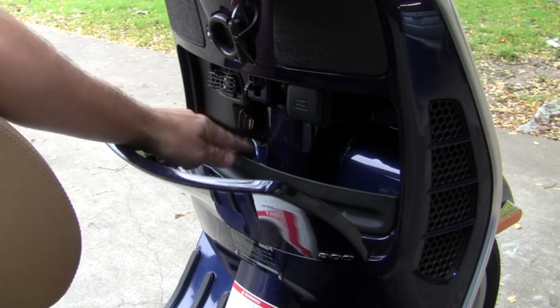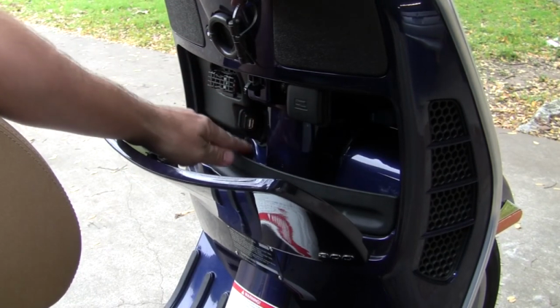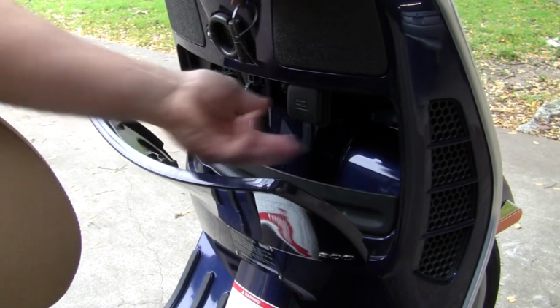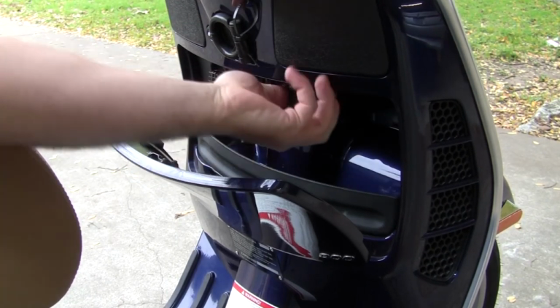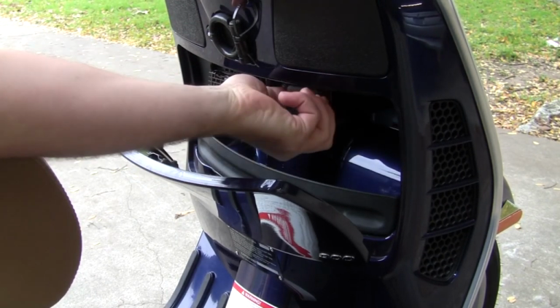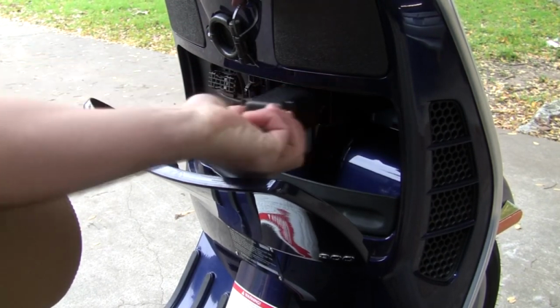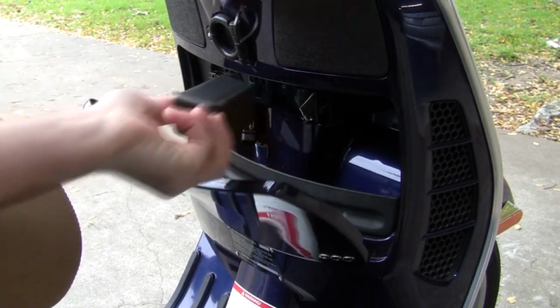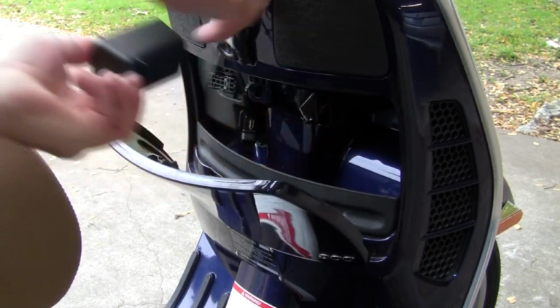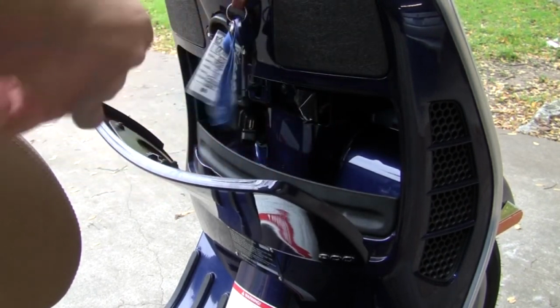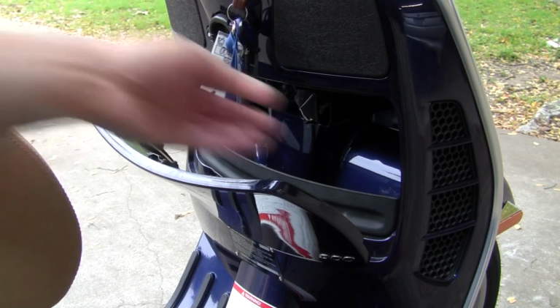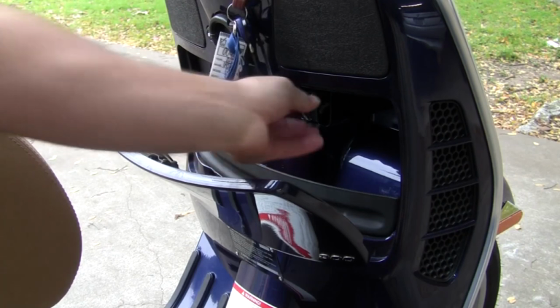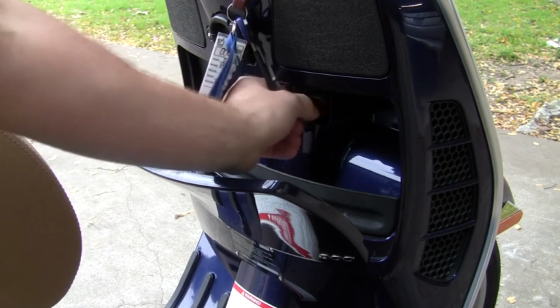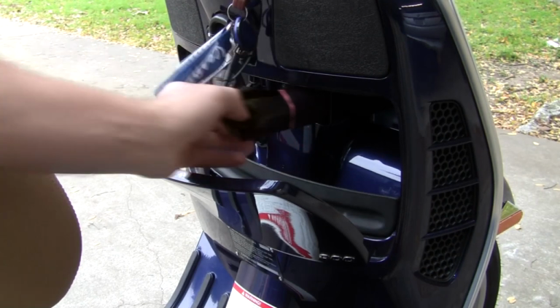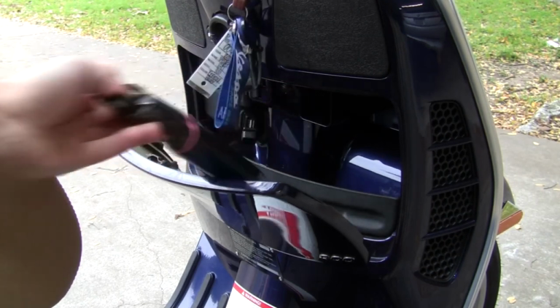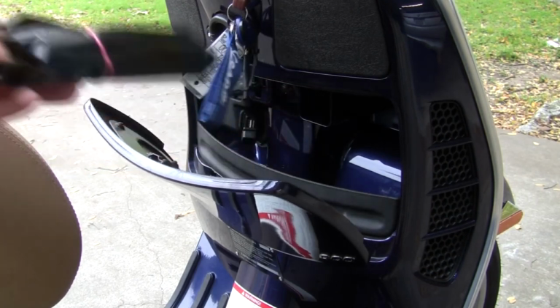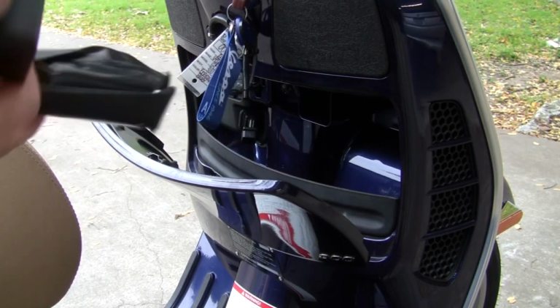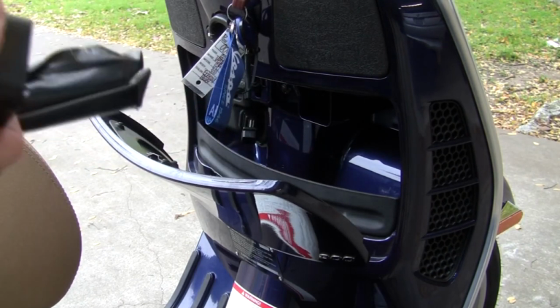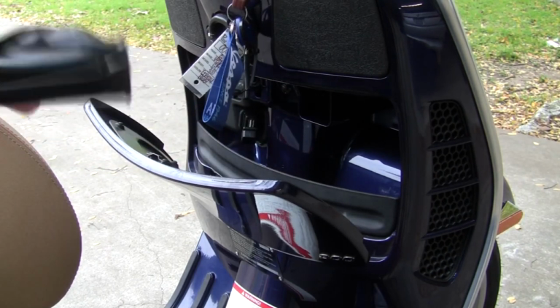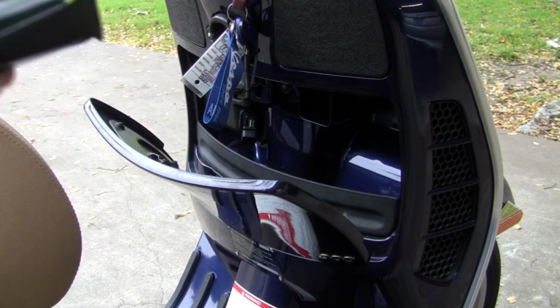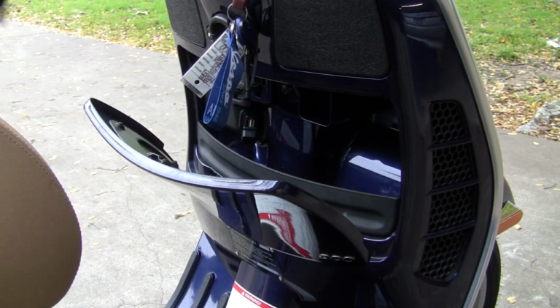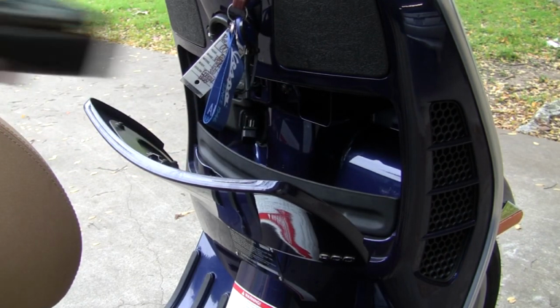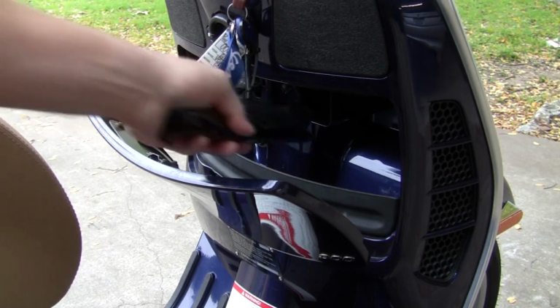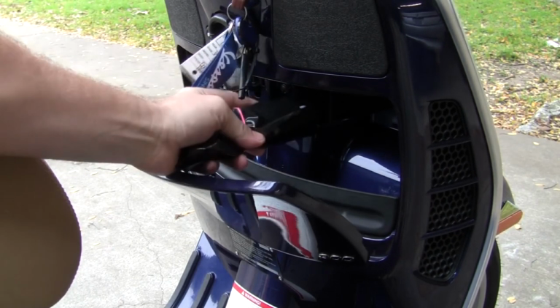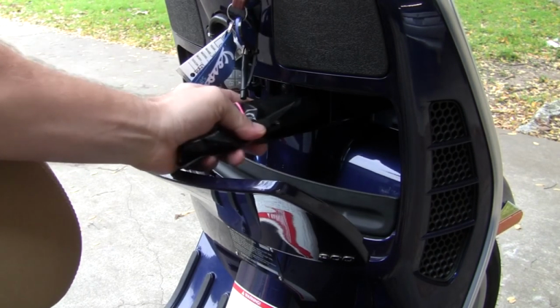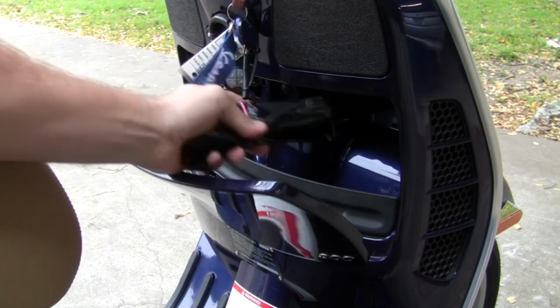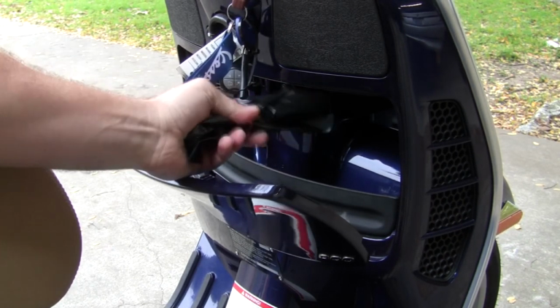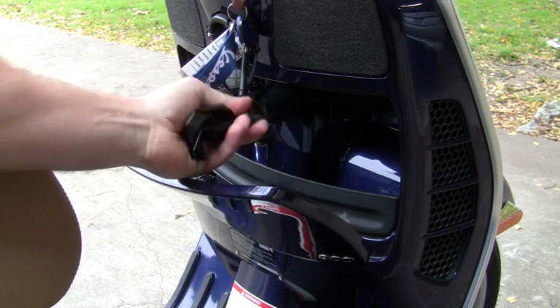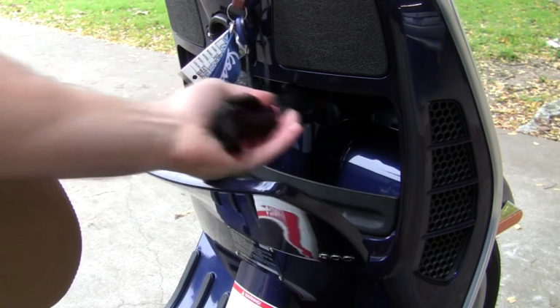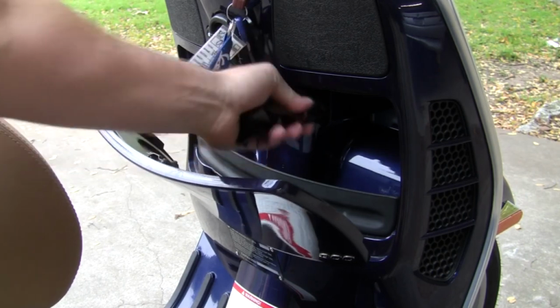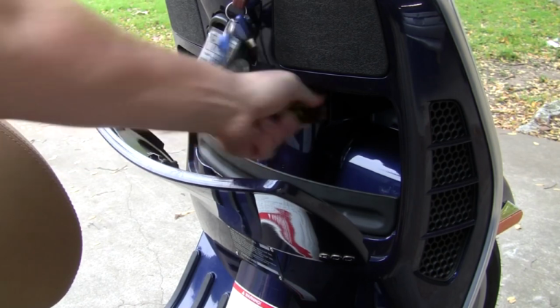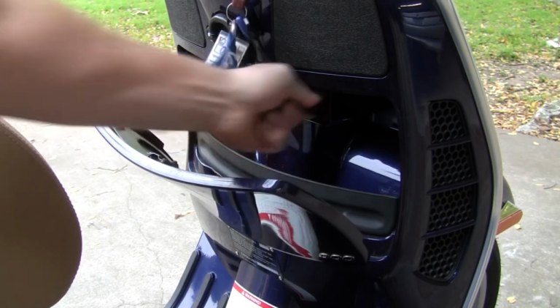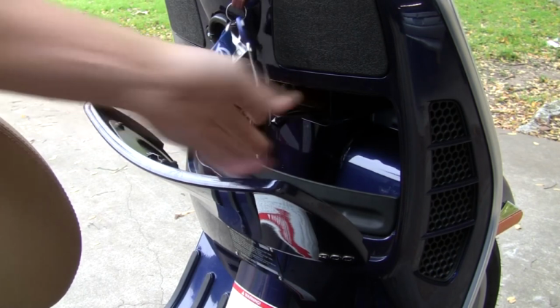A tool bag is conveniently located in the front storage and is easy to remove. Putting it back in, though — not so much.